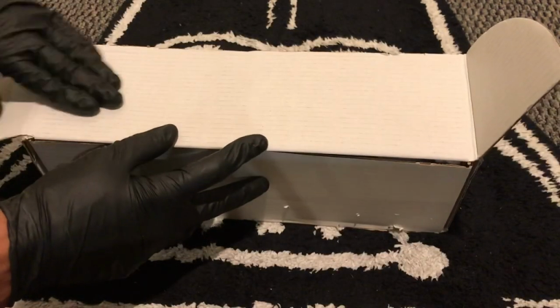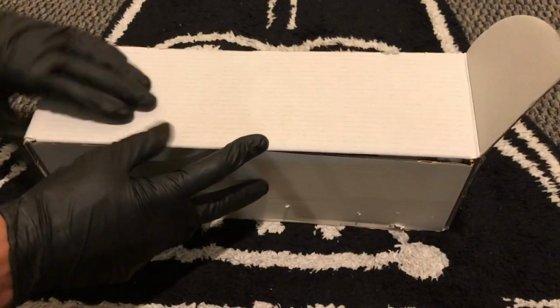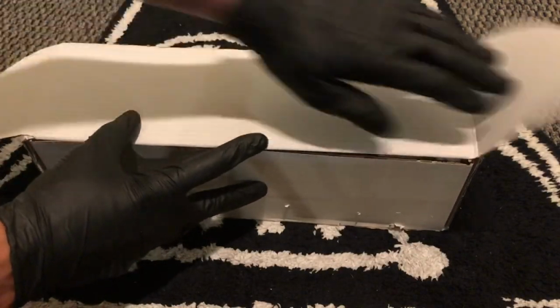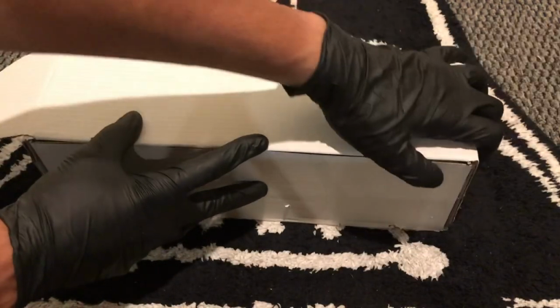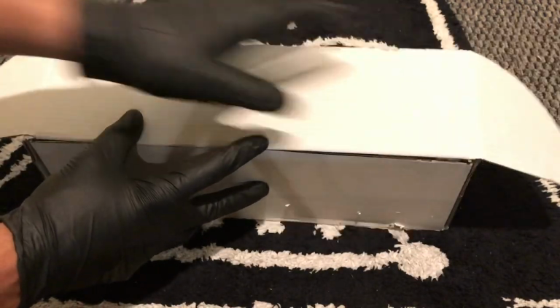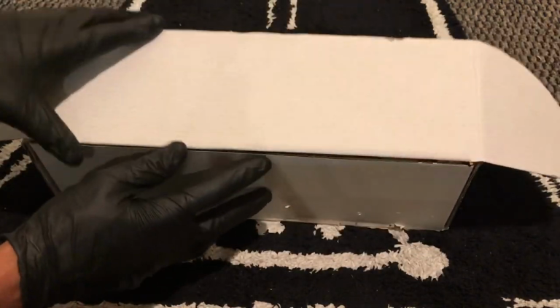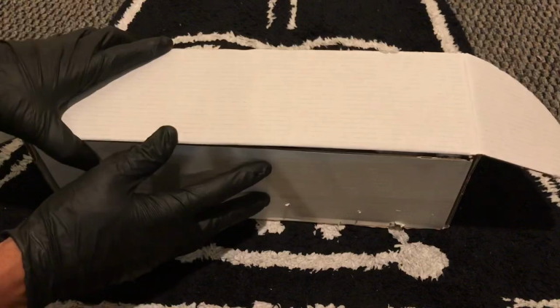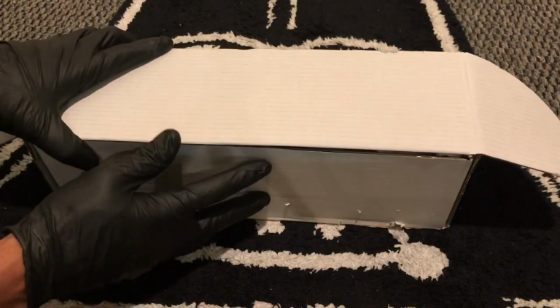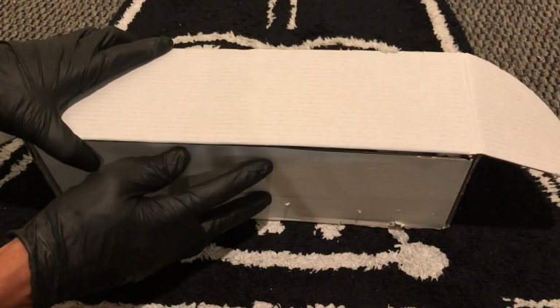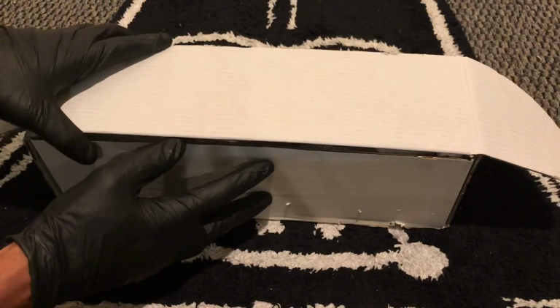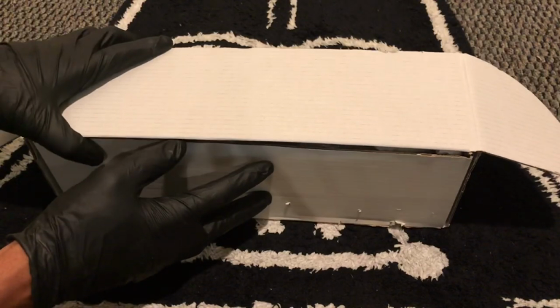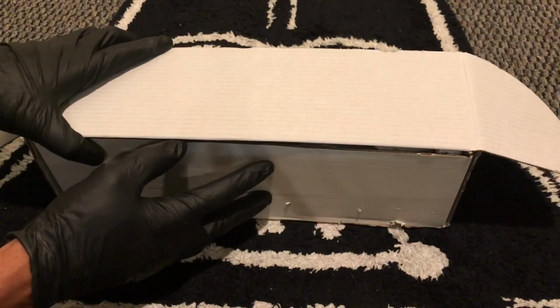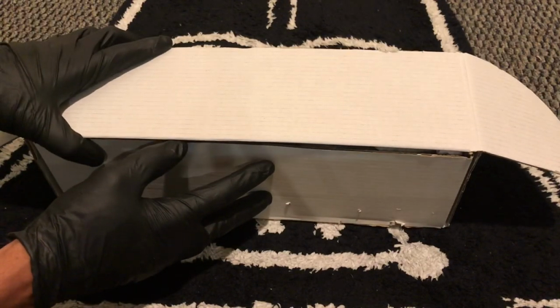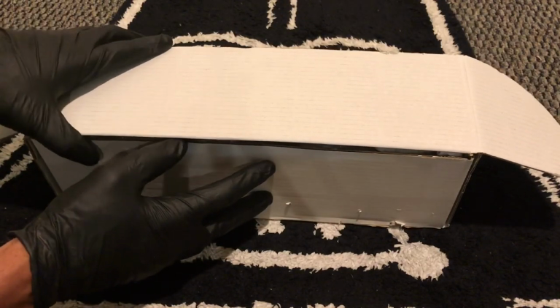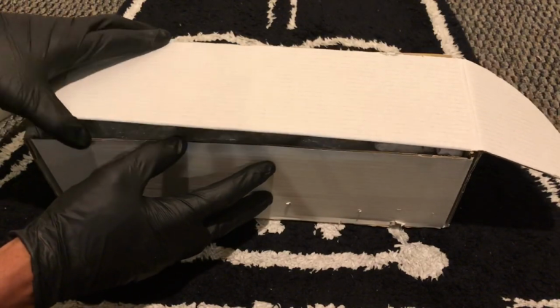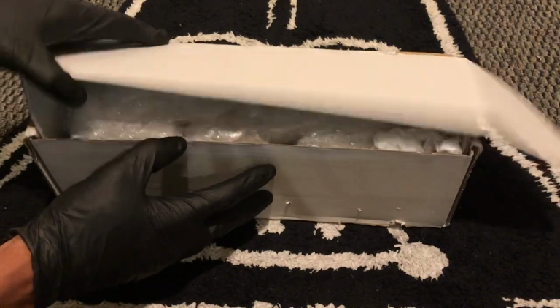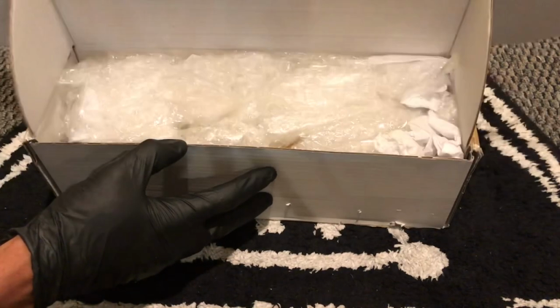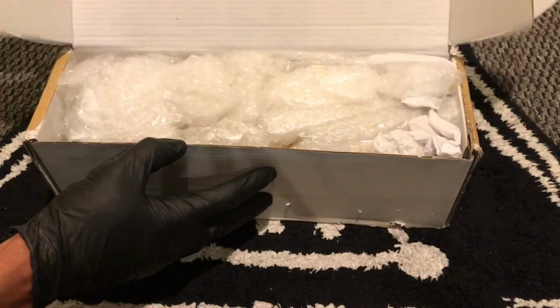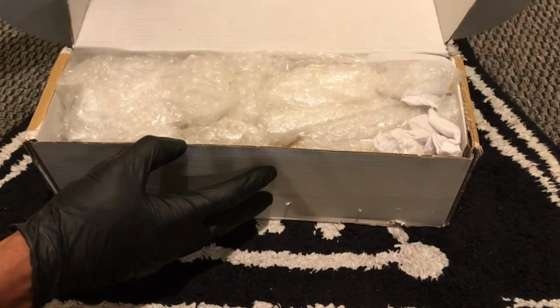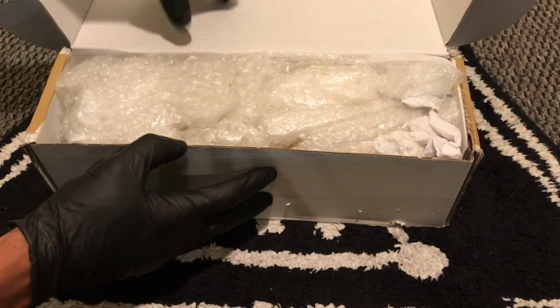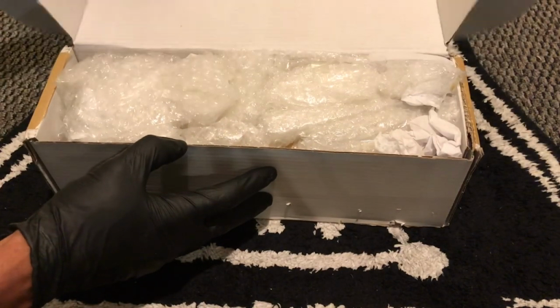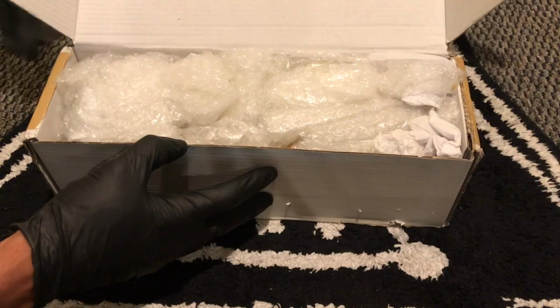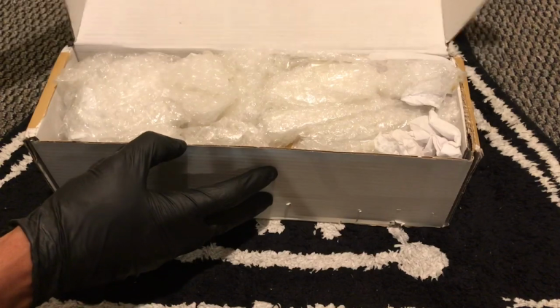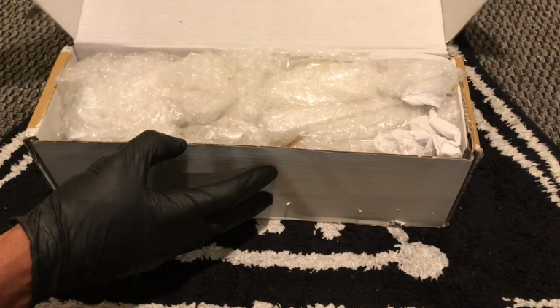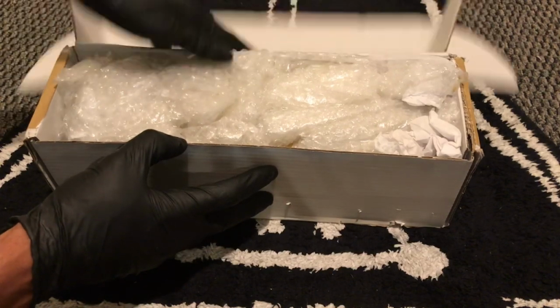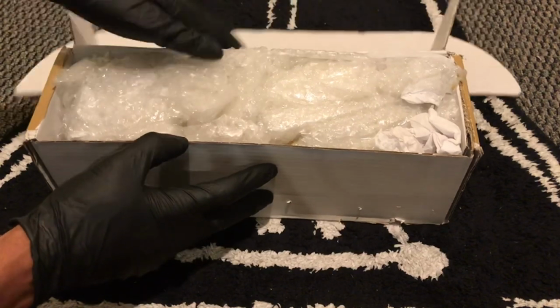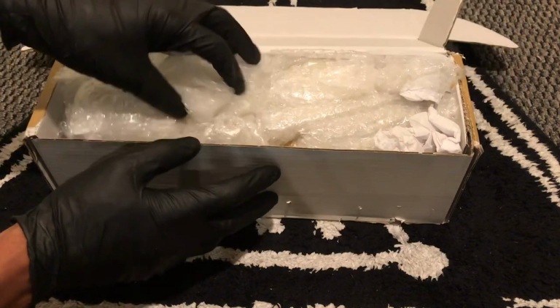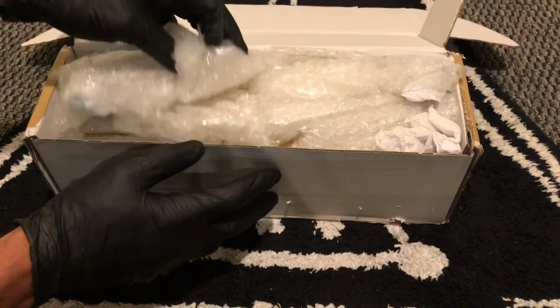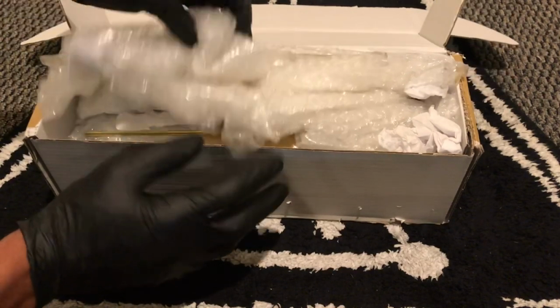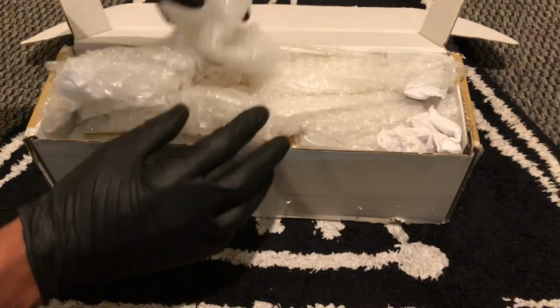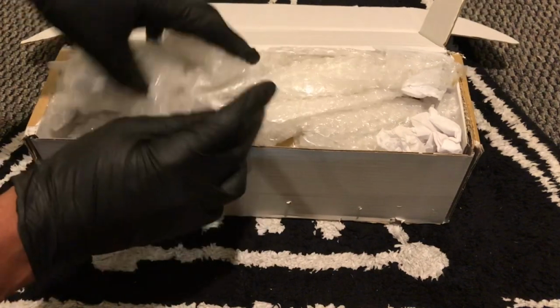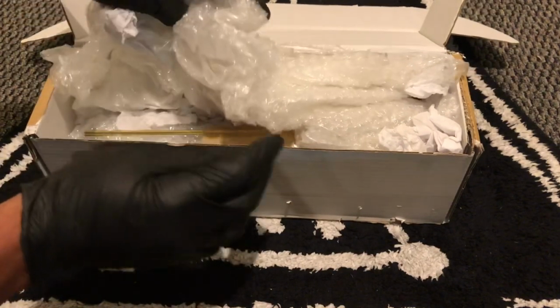I got in right when they first launched, and in about four minutes, 56 of them were sold. The package is really, really well done.